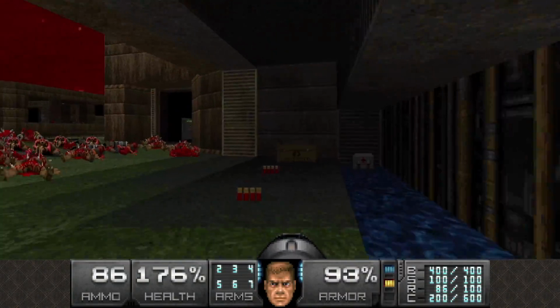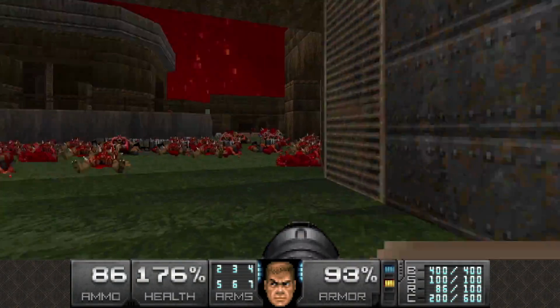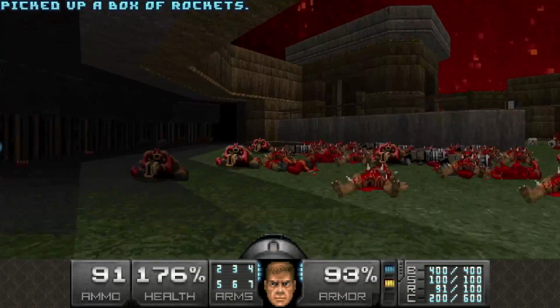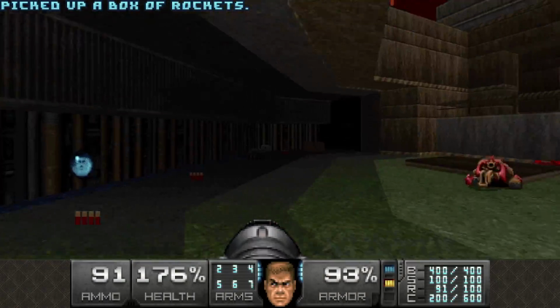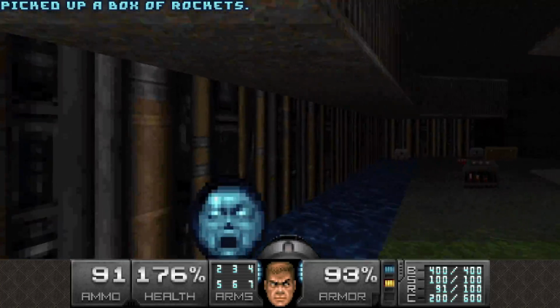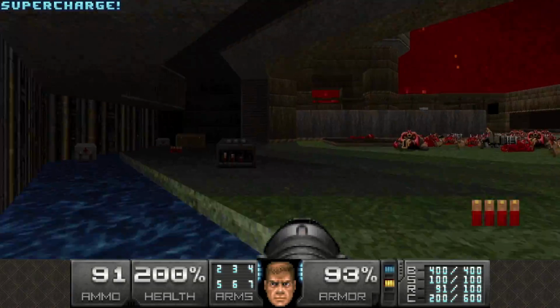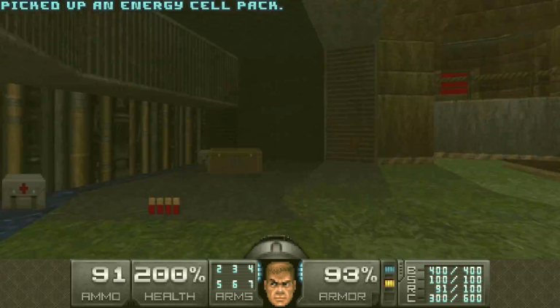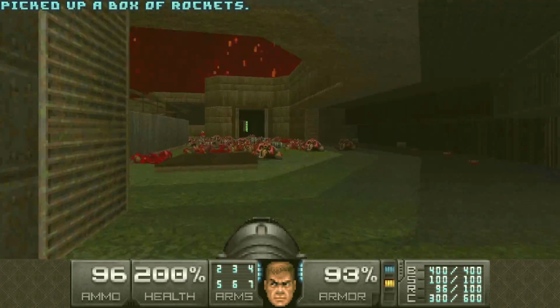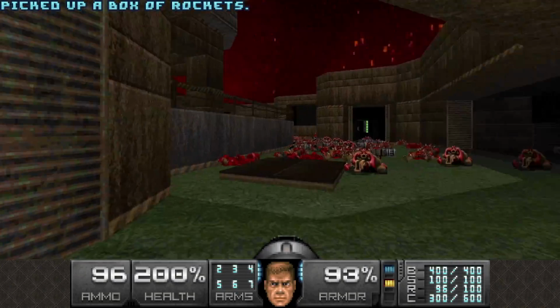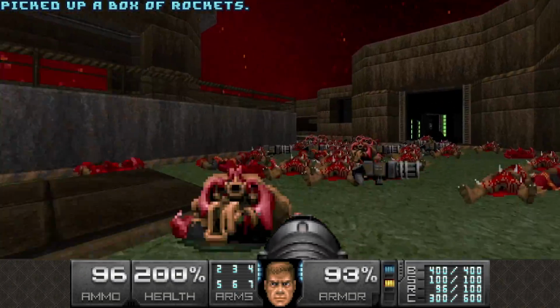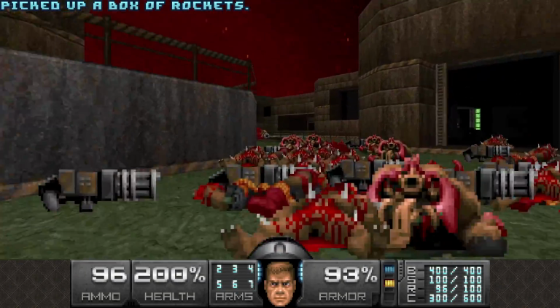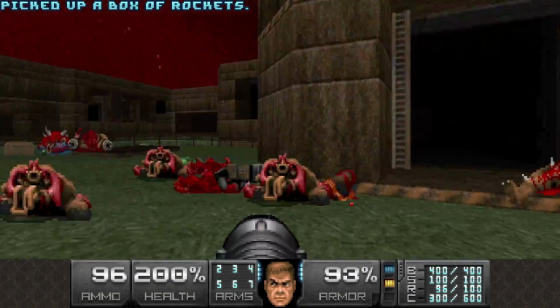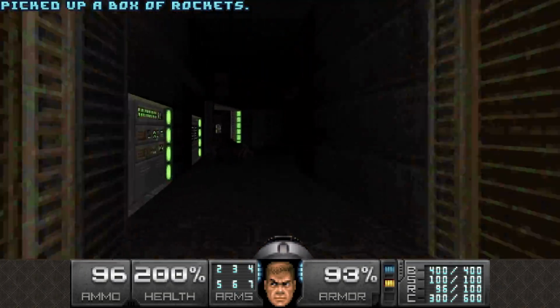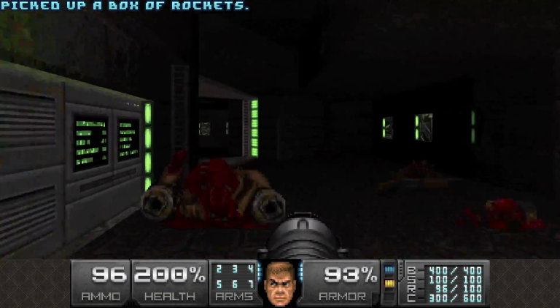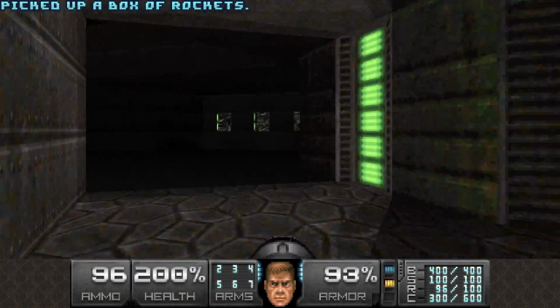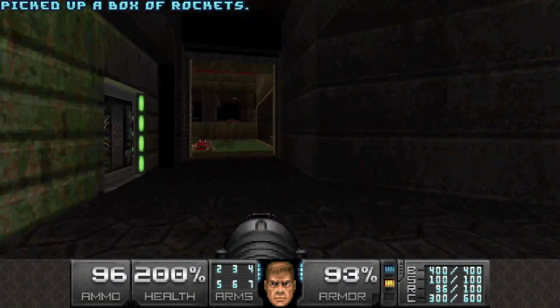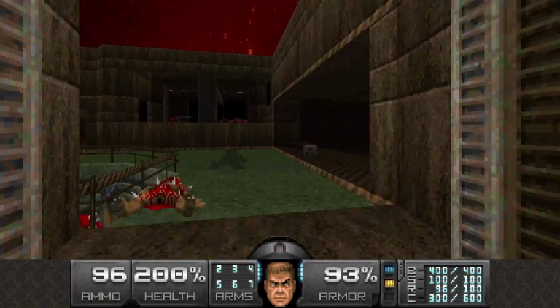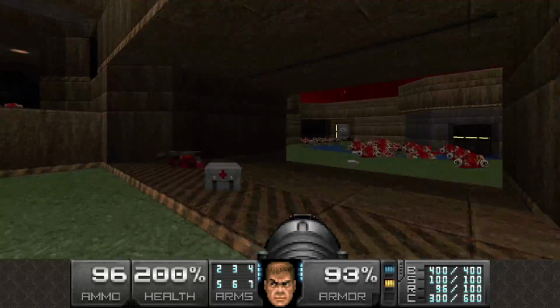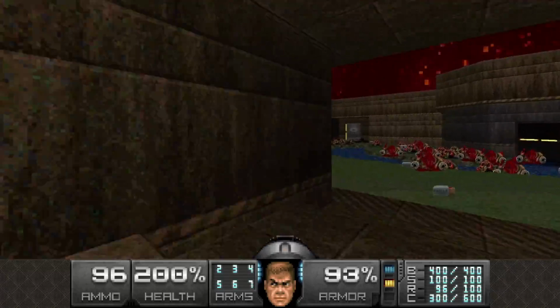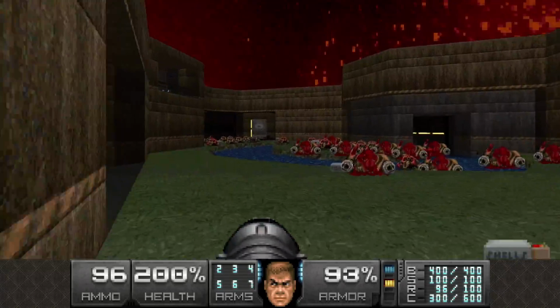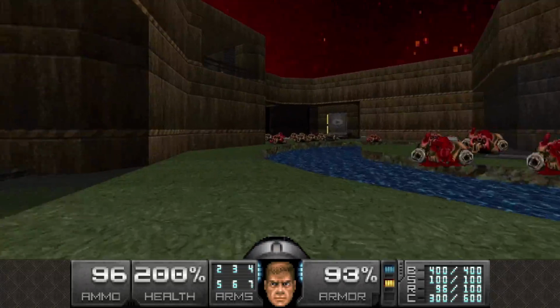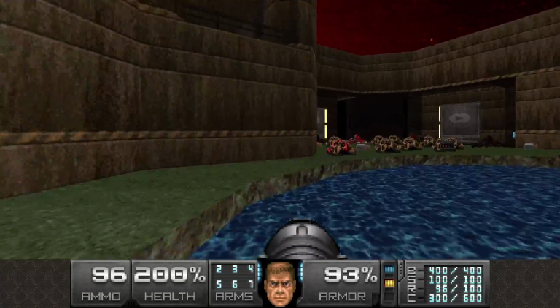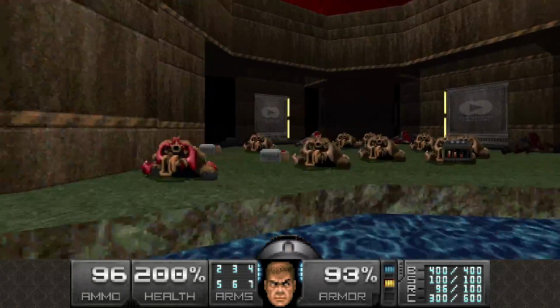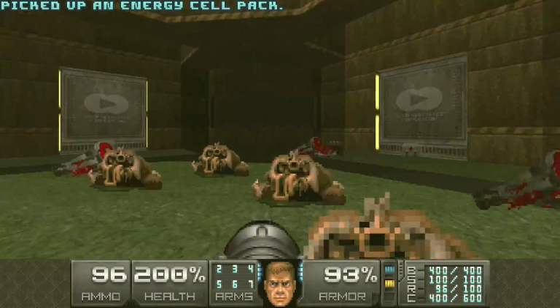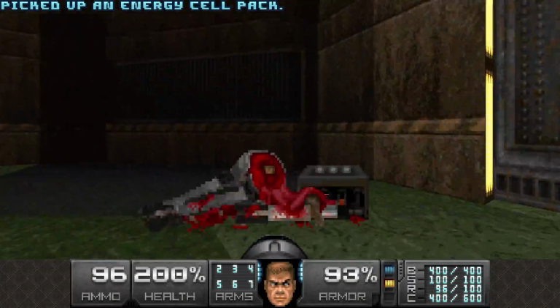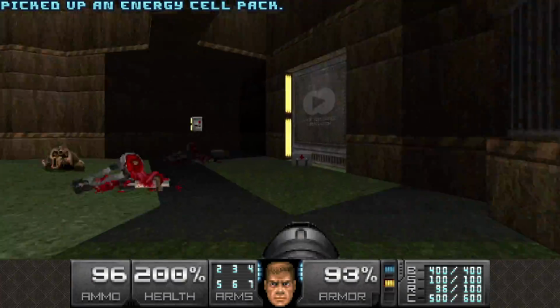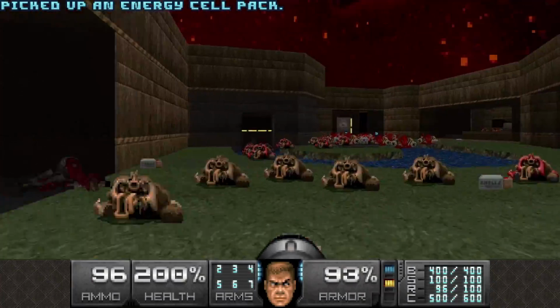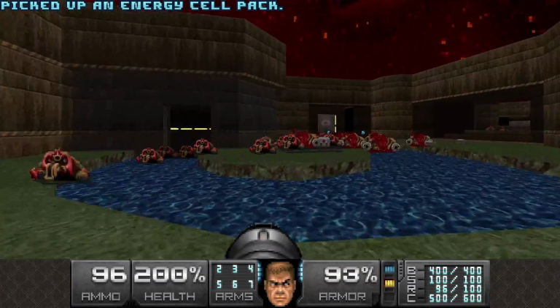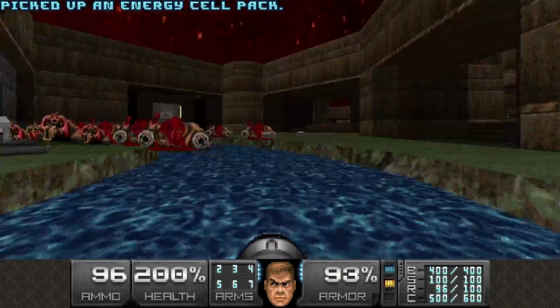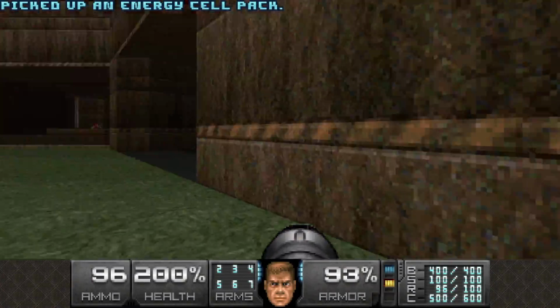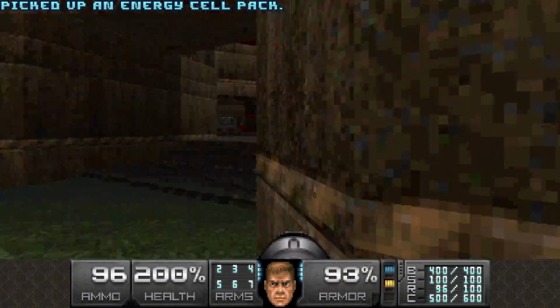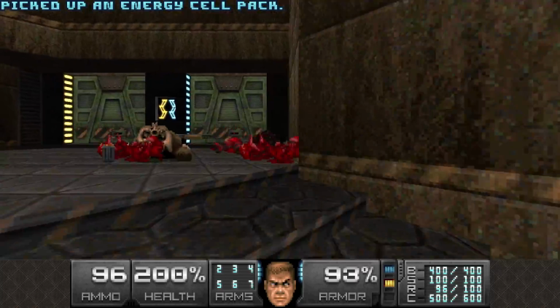Easy. Let's grab this — we're not coming back here anyway. We have both keys now. Let's collect some more cells. Next area.